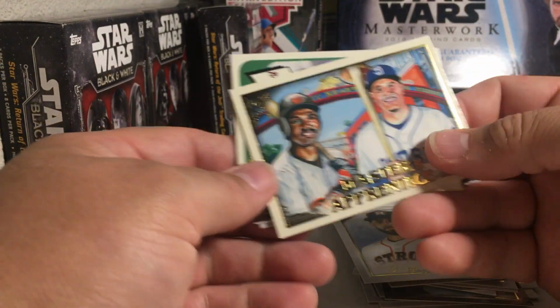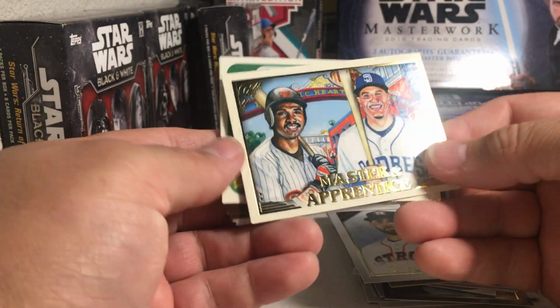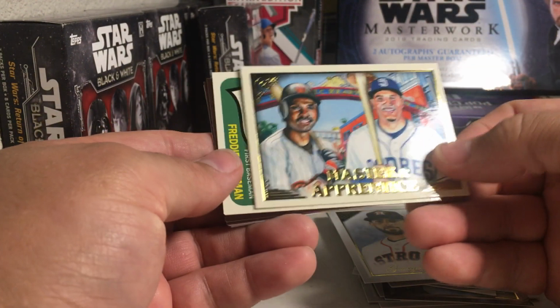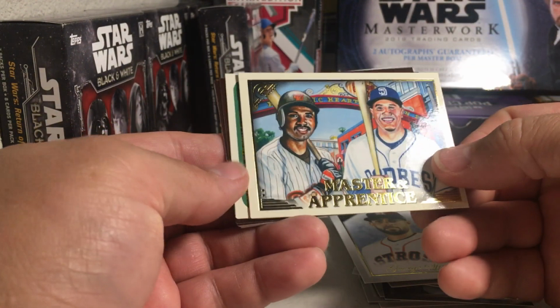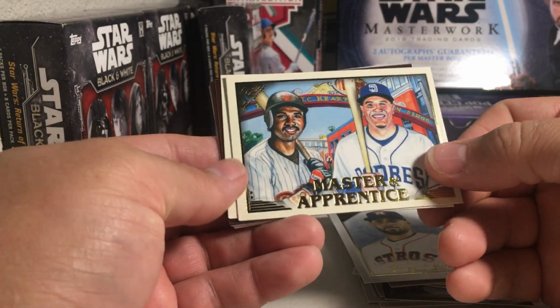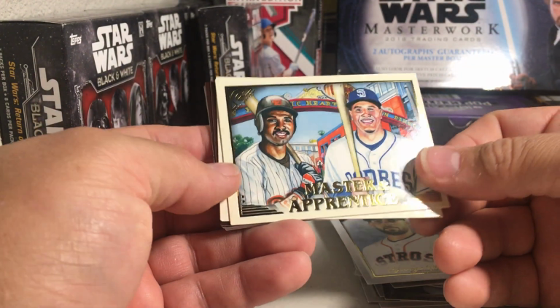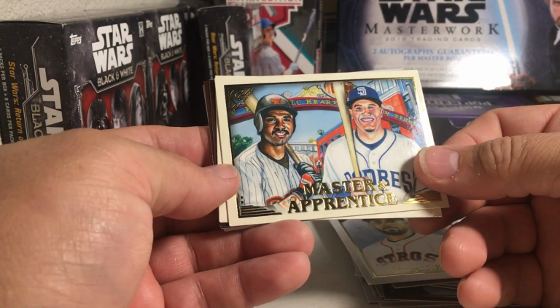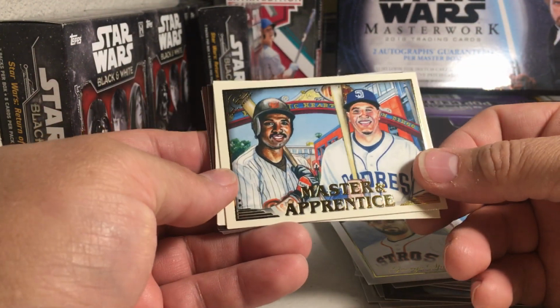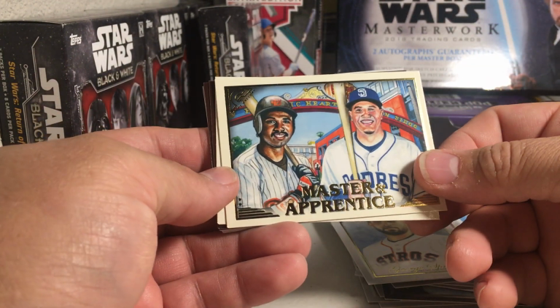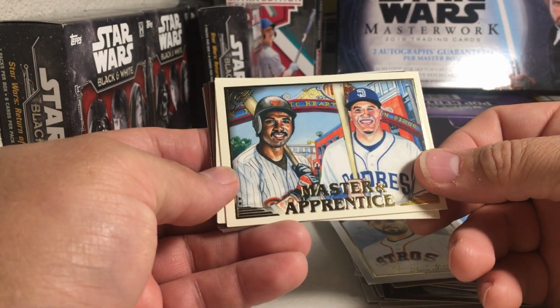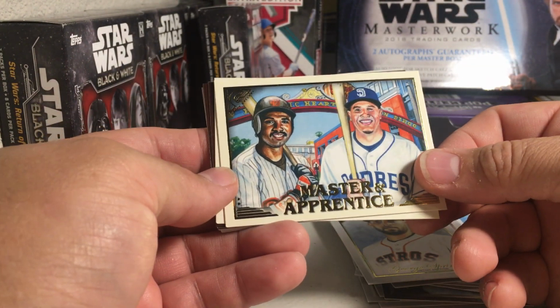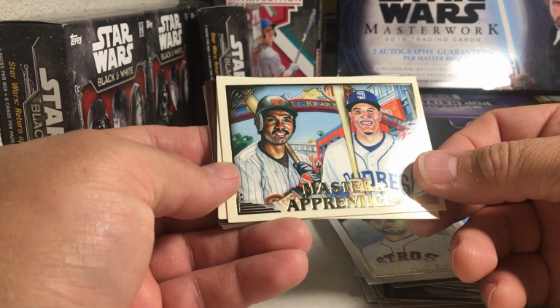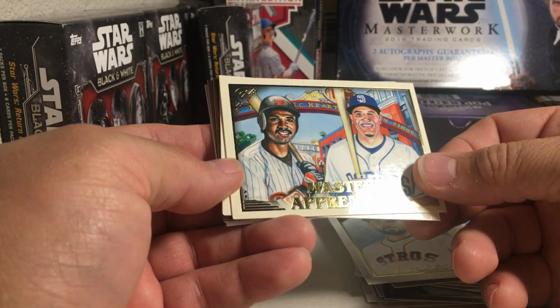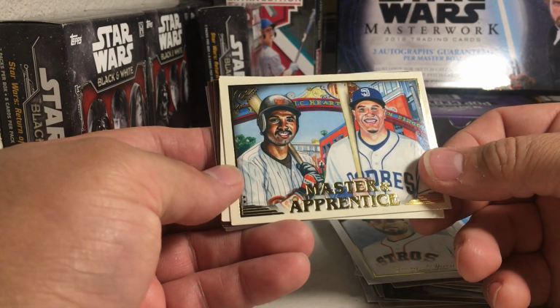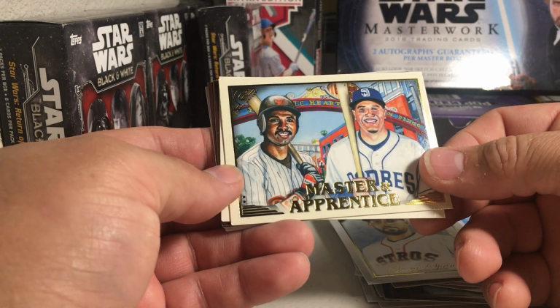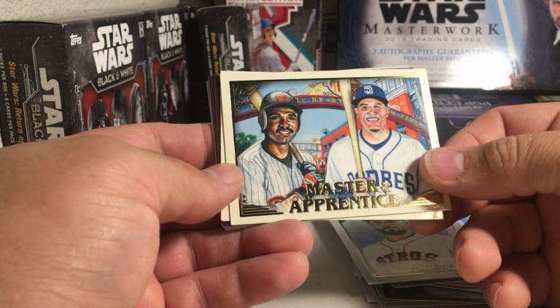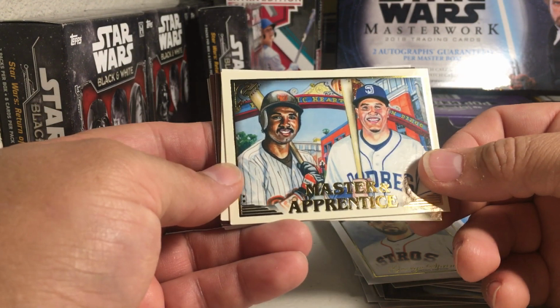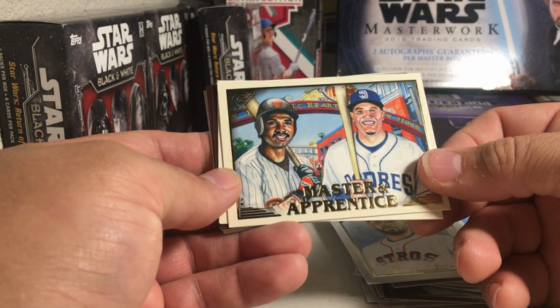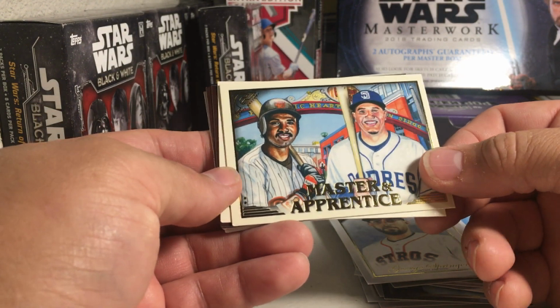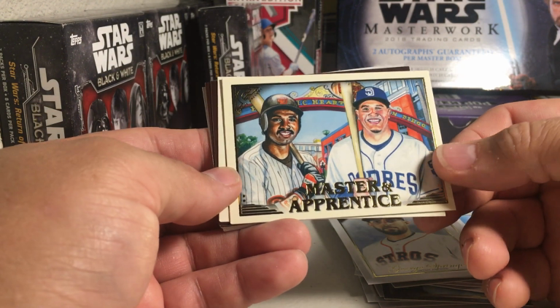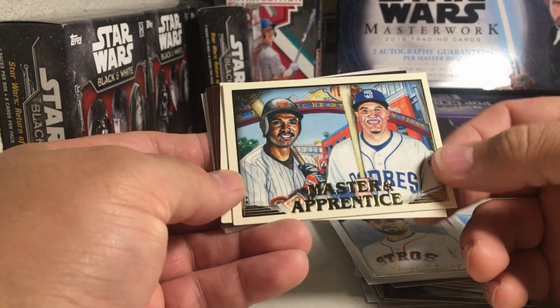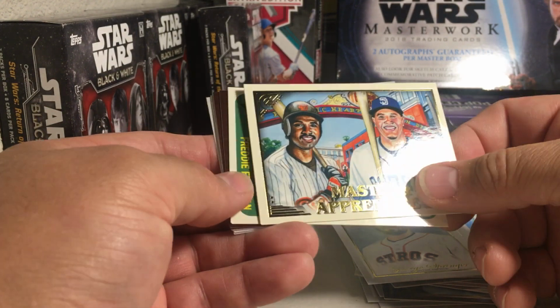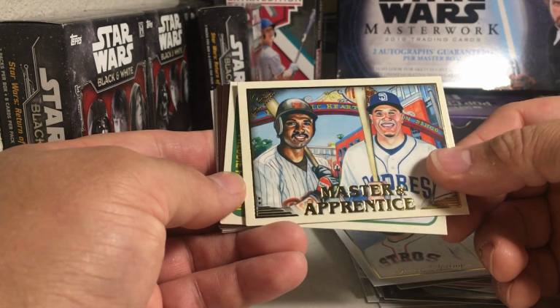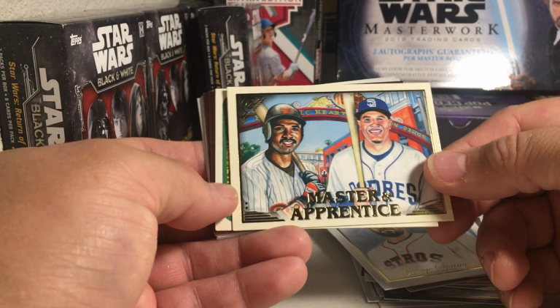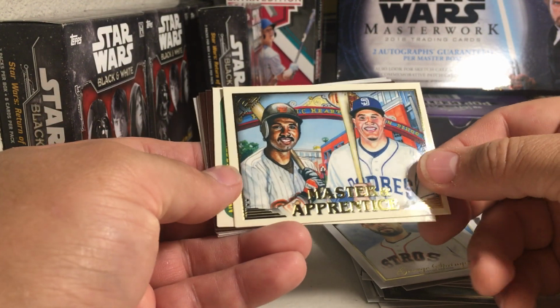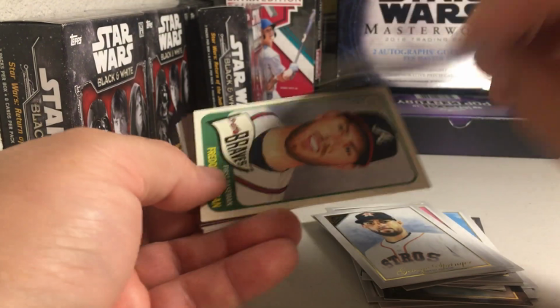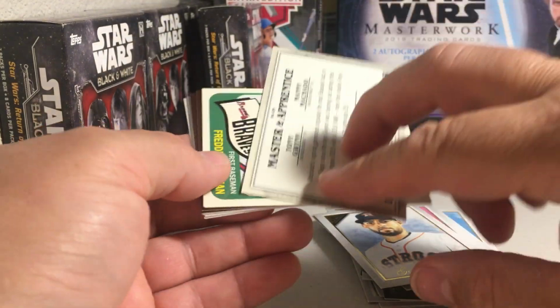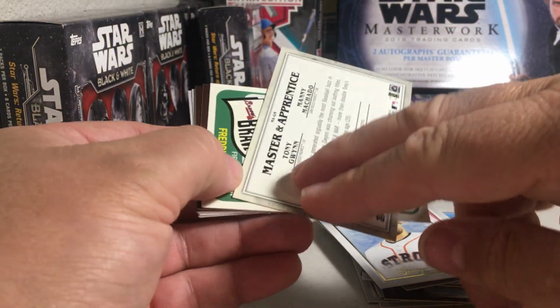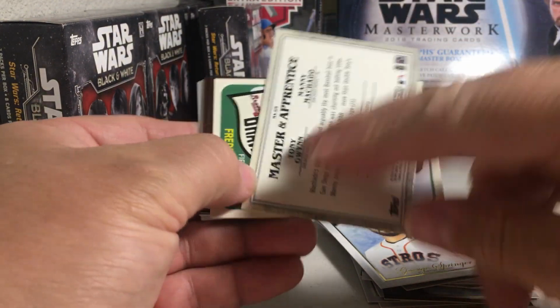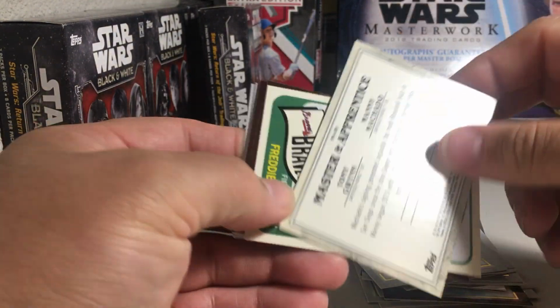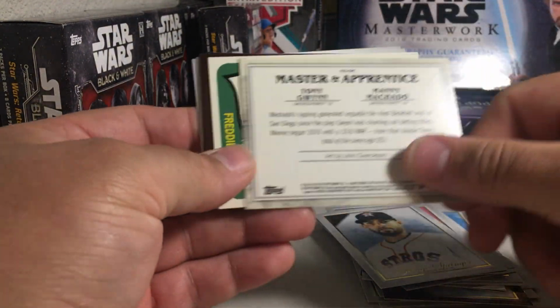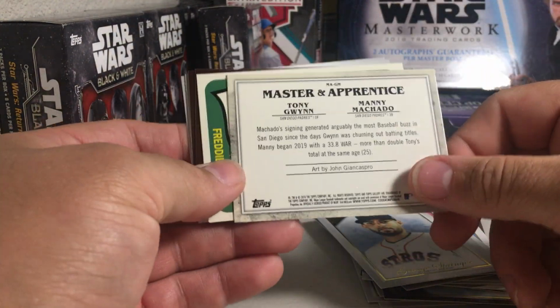George Springer. We've got a Master and Apprentice card — looks like, is that Tony Gwynn maybe? And Manny Machado.